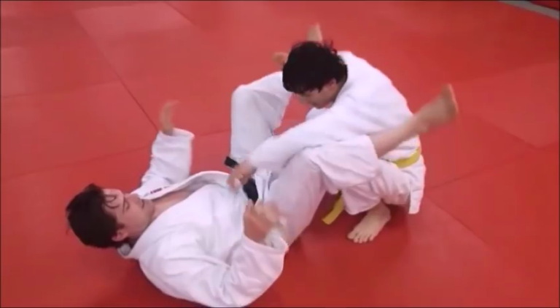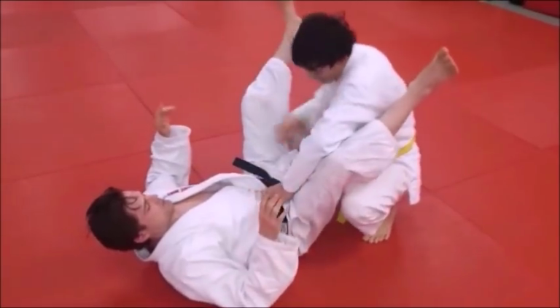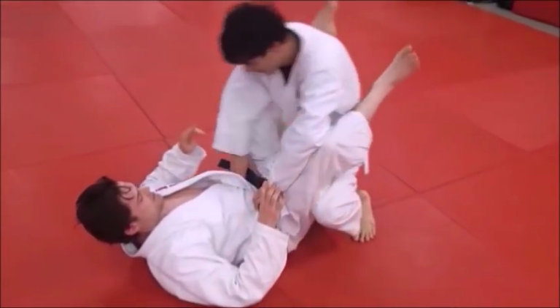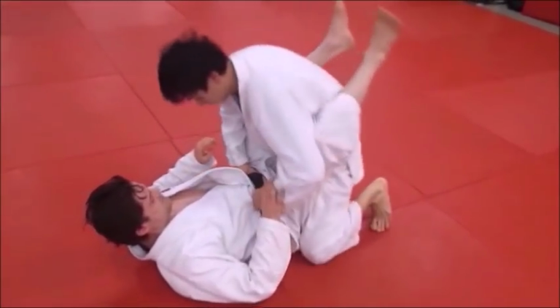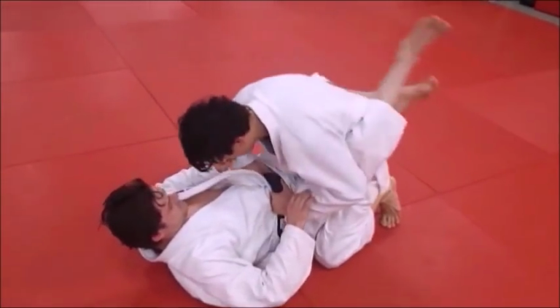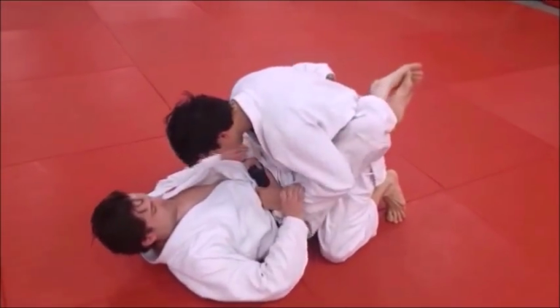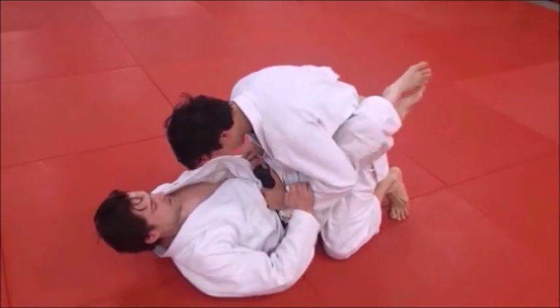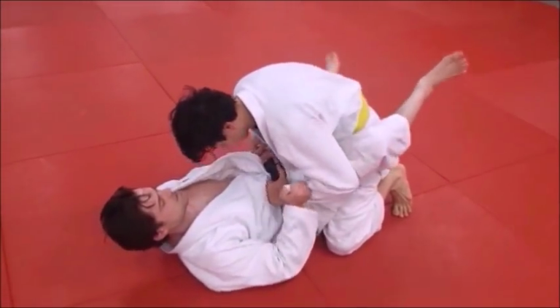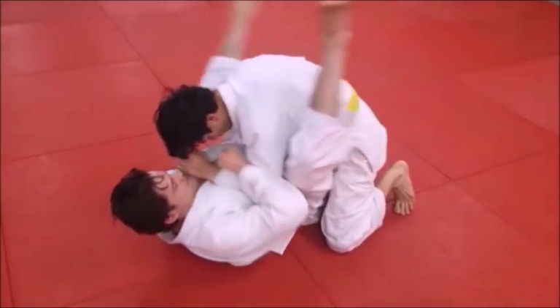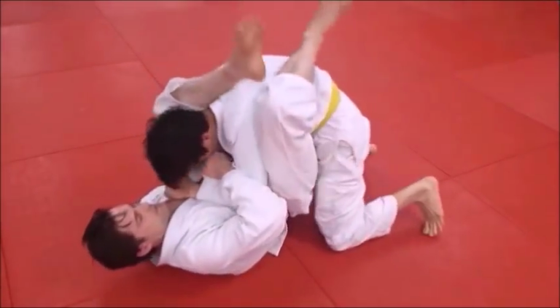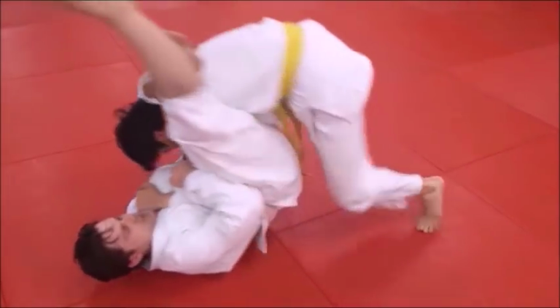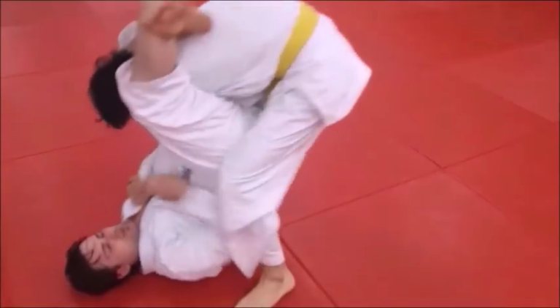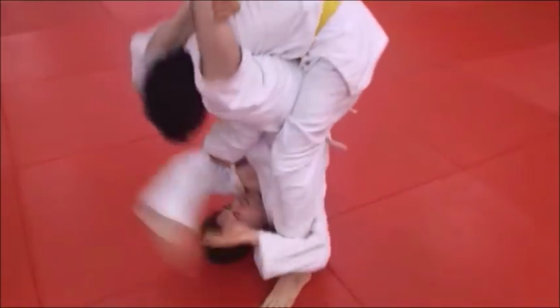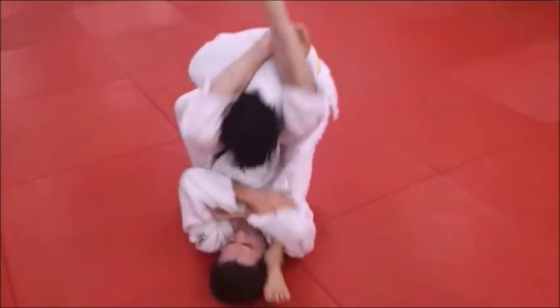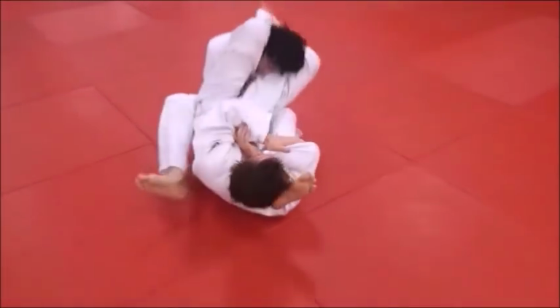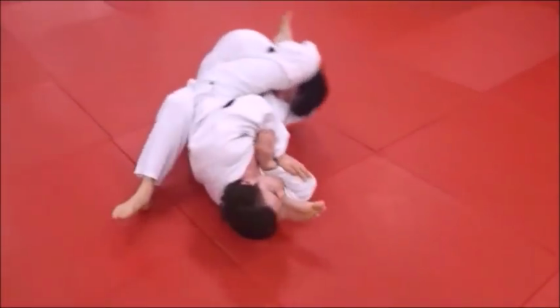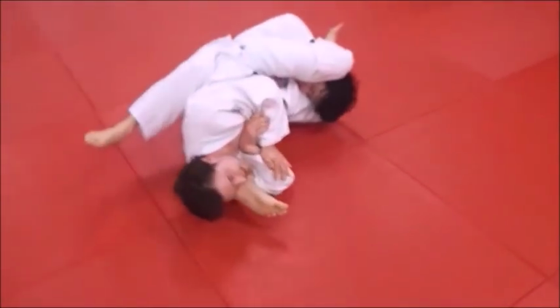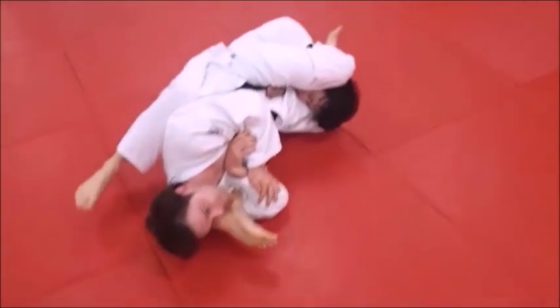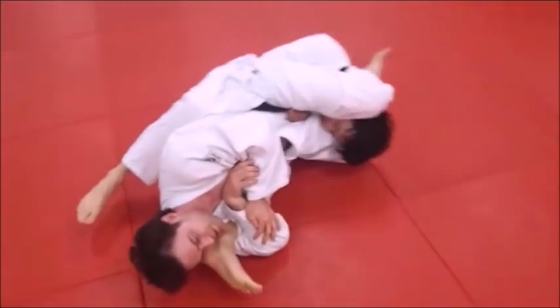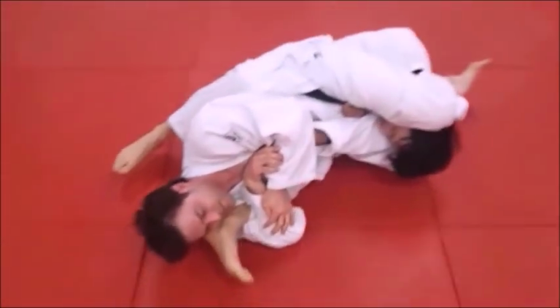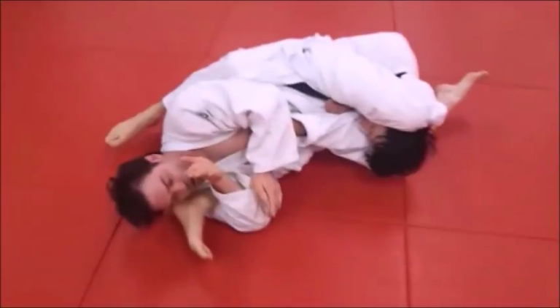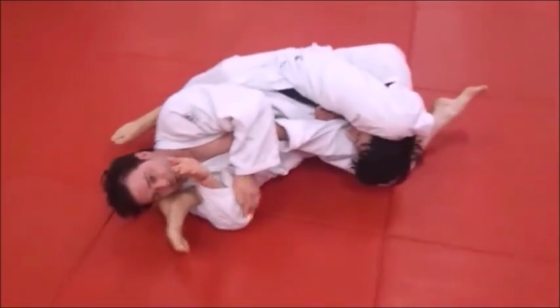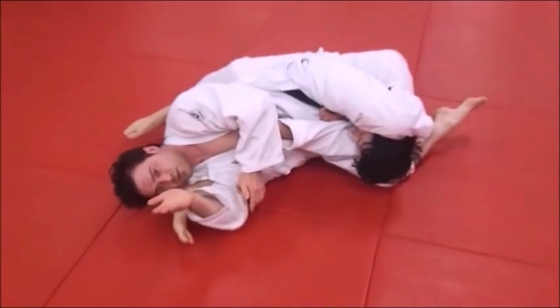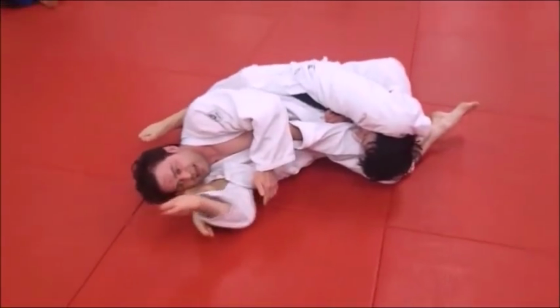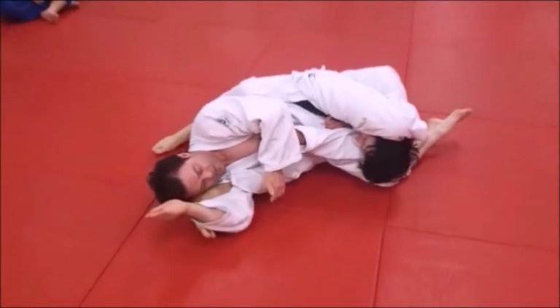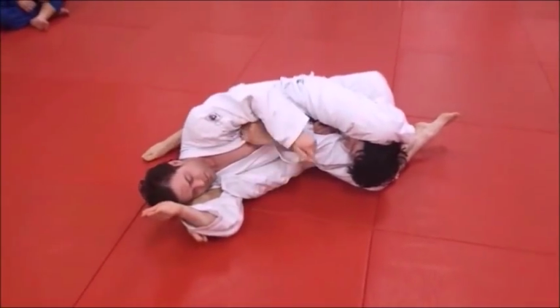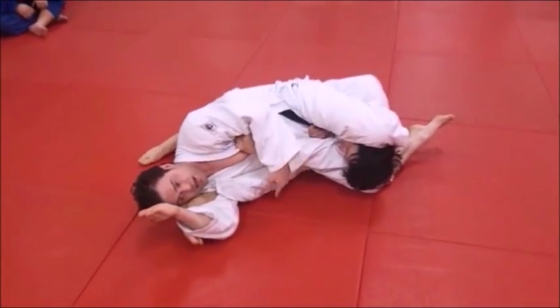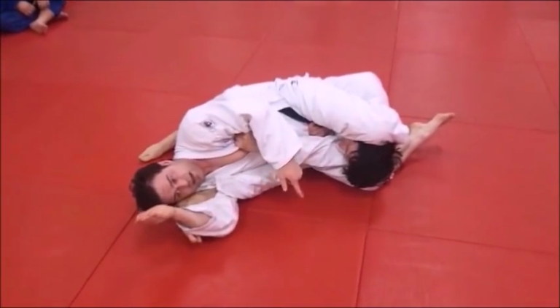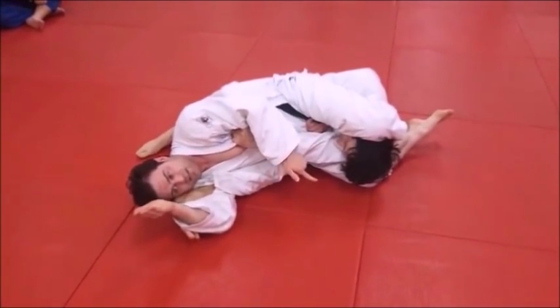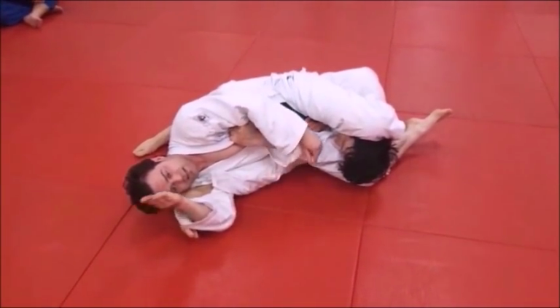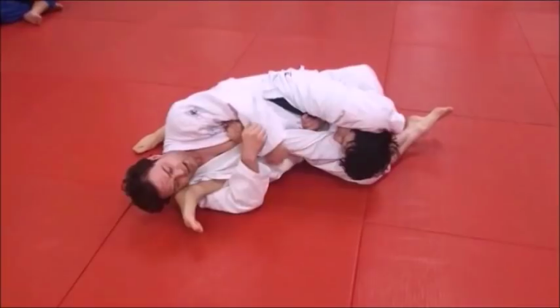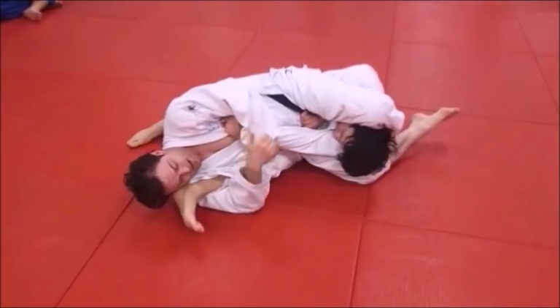I just drug that leg right up to my ear. He's stuck right here. I catch both the arm and the leg and then we just squeeze. If we need to, we can even apply double treble. He's tapping. One more time through: catch the triangle, and down we go. As soon as I caught that and drug it up to my ear, now he's down on his side.